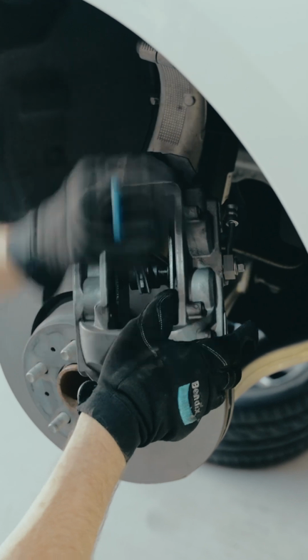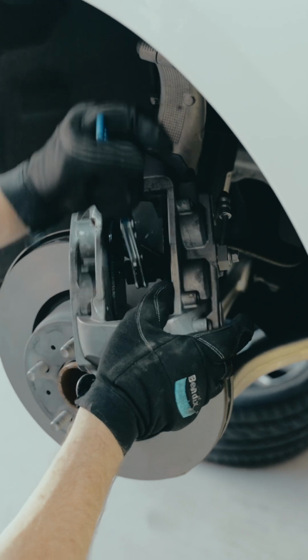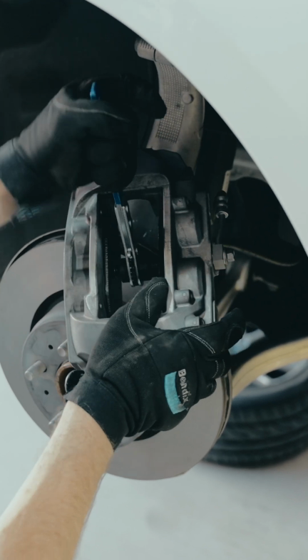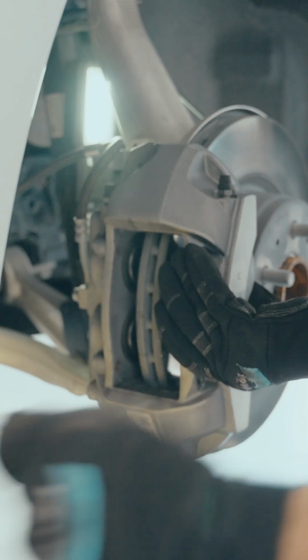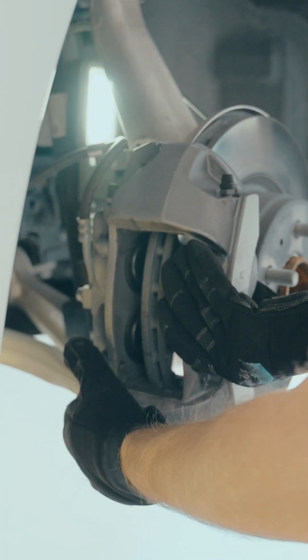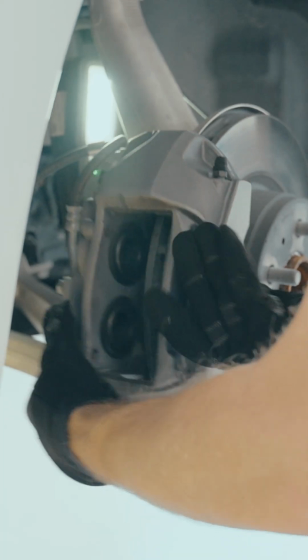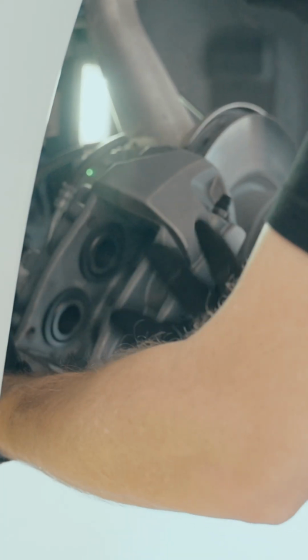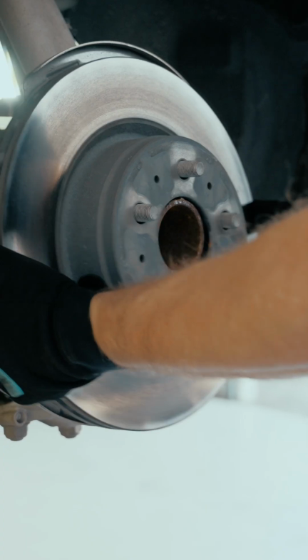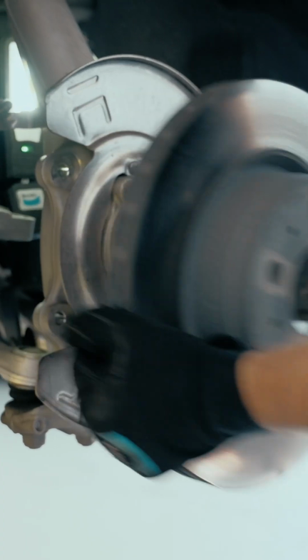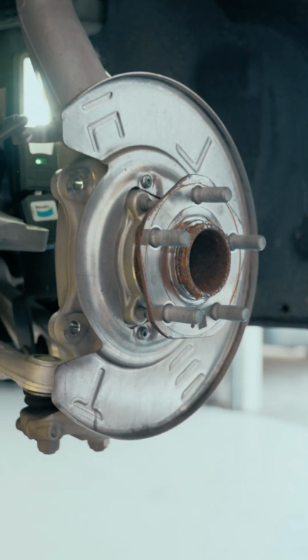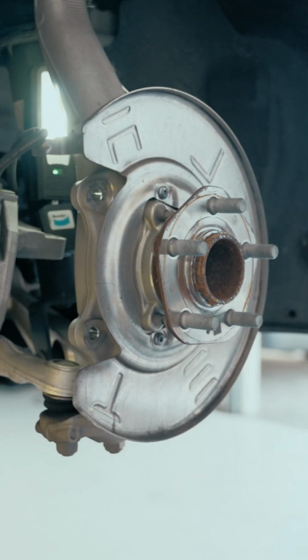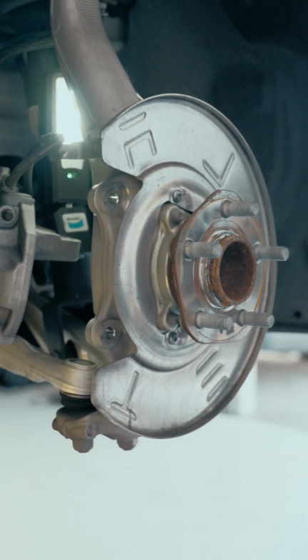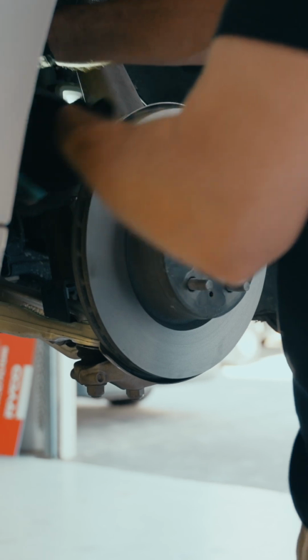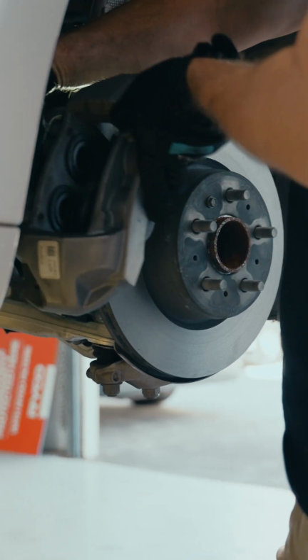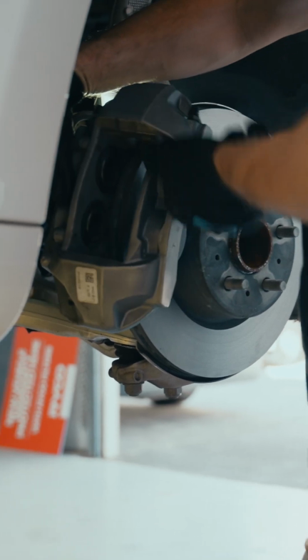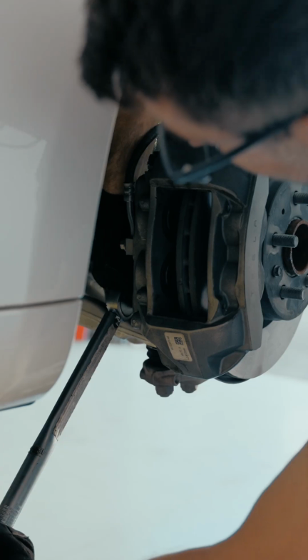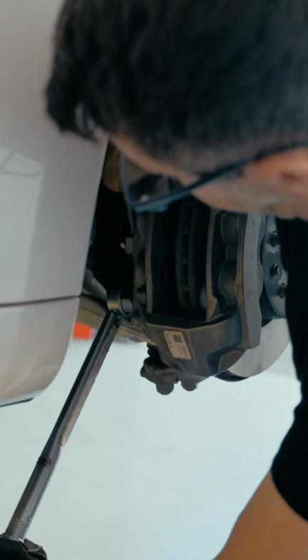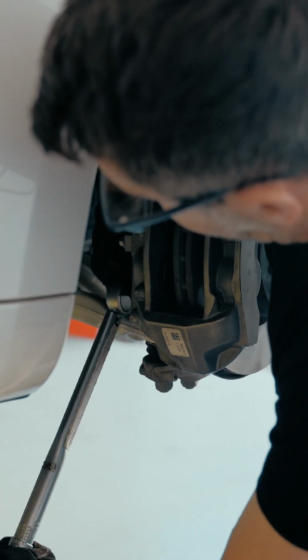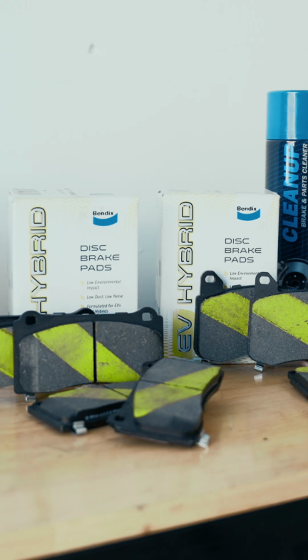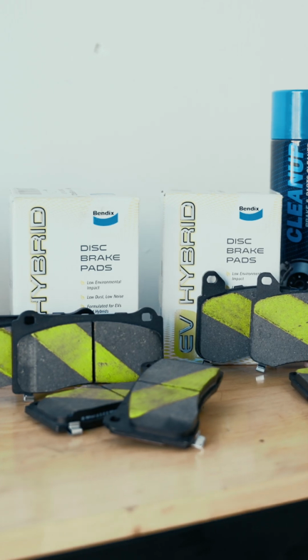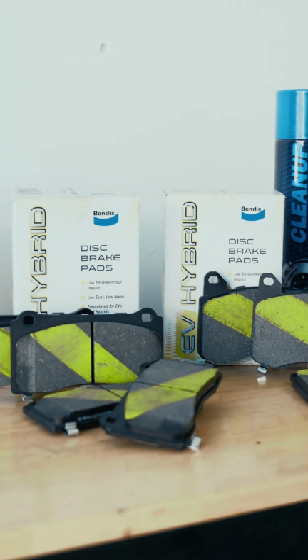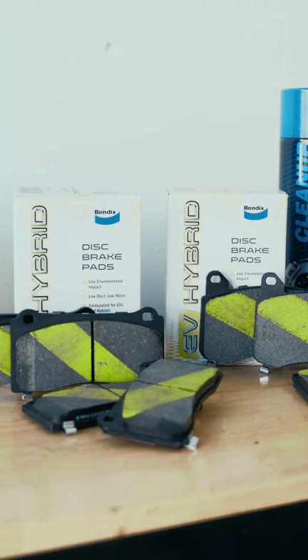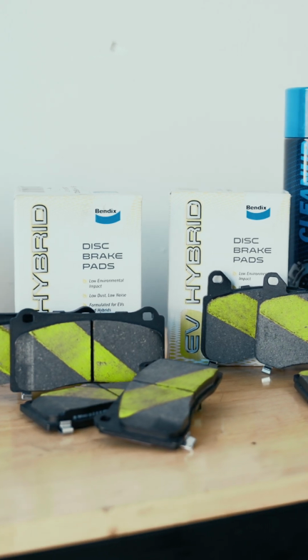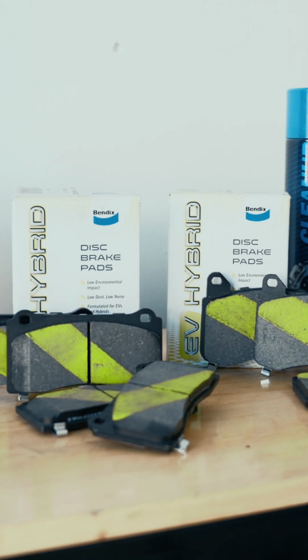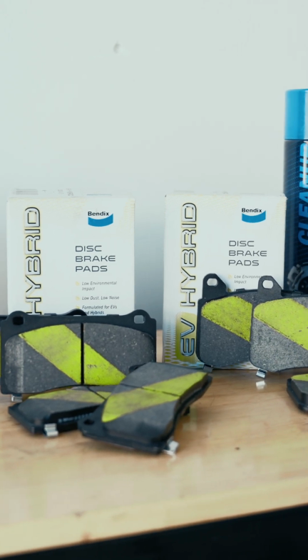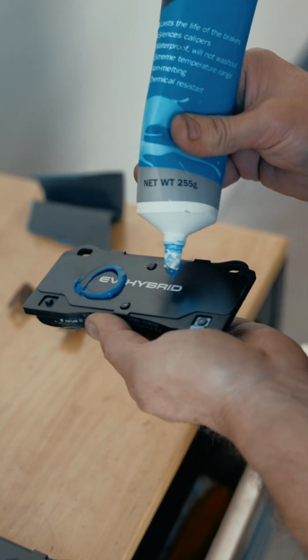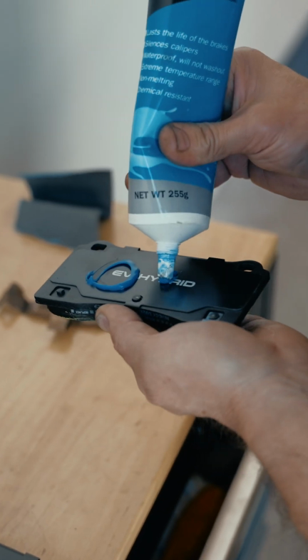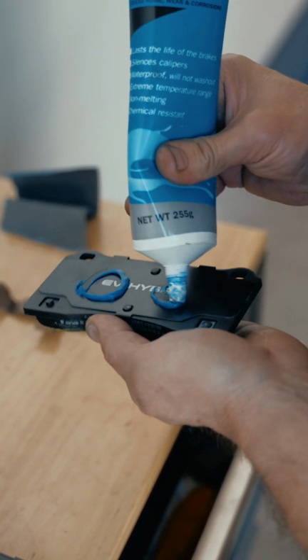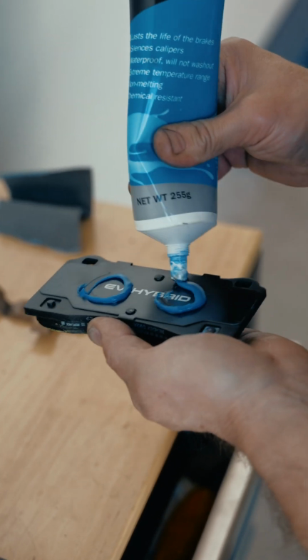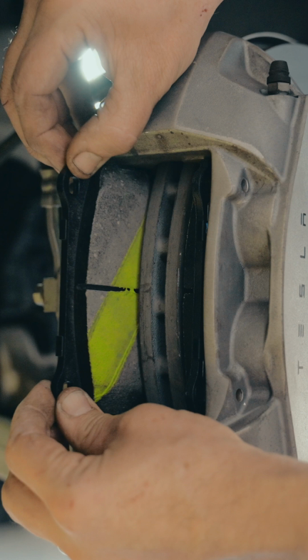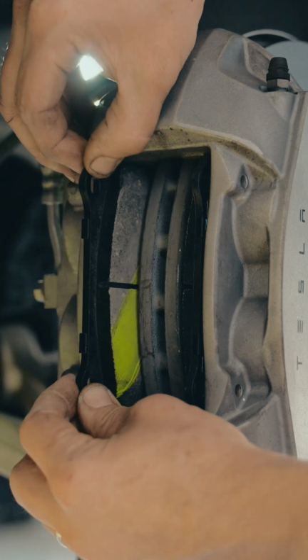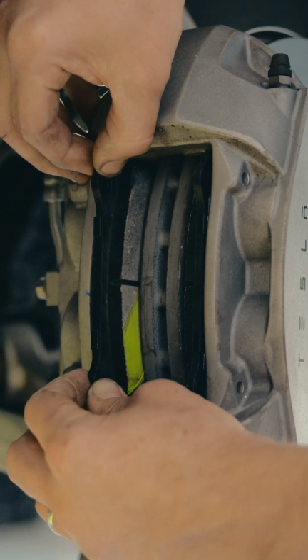From there, remove the caliper and replace the rotor if necessary. Then refit the brake caliper and install your Bendix EV hybrid disc brake pads with brake parts lubricant applied to the backing plate.